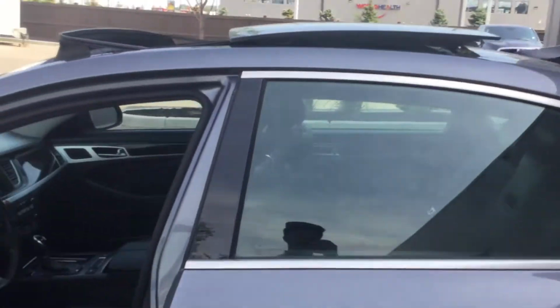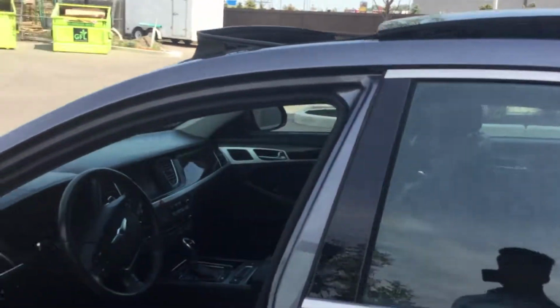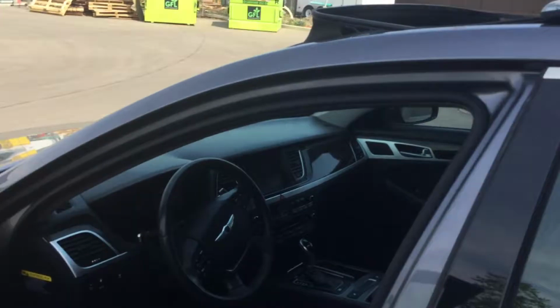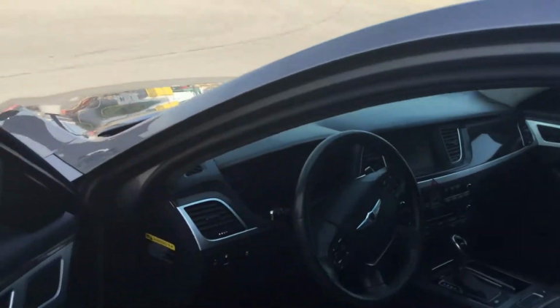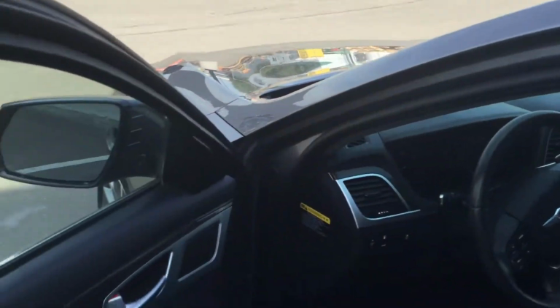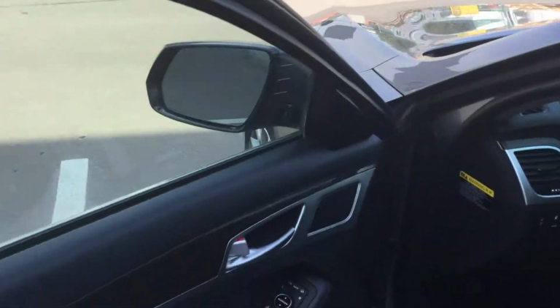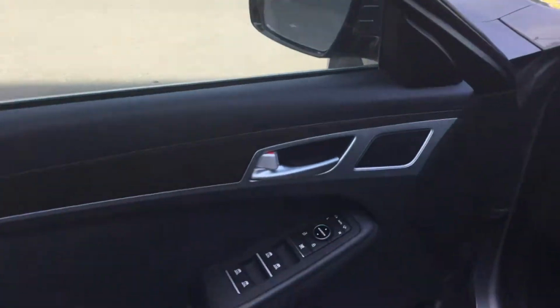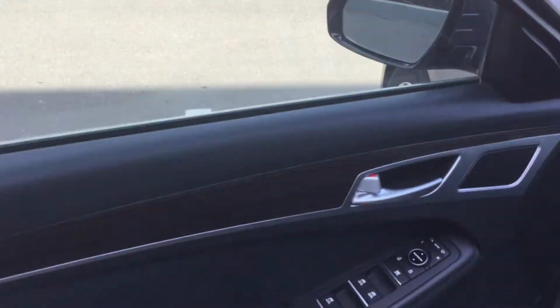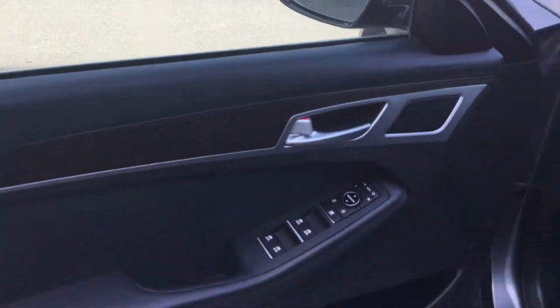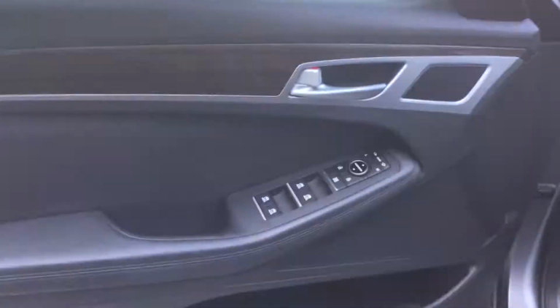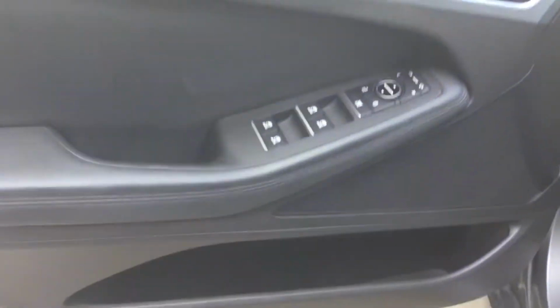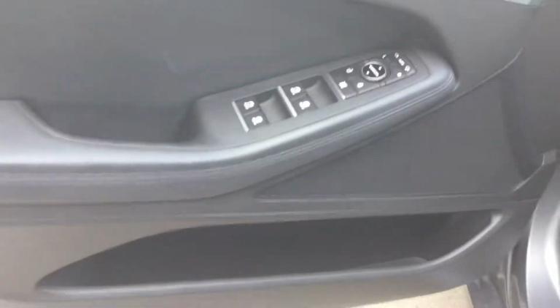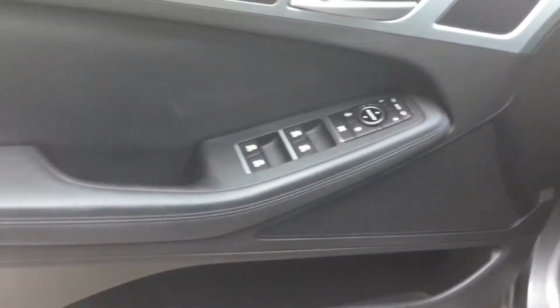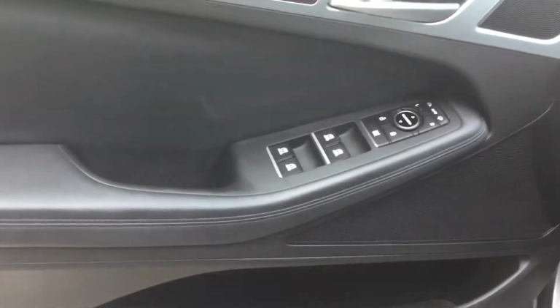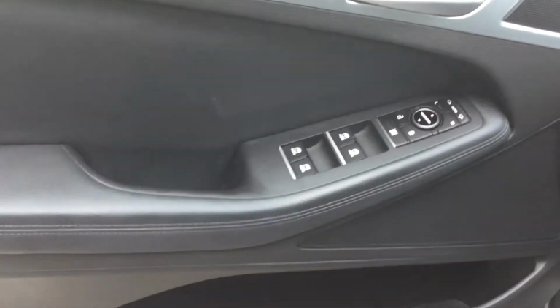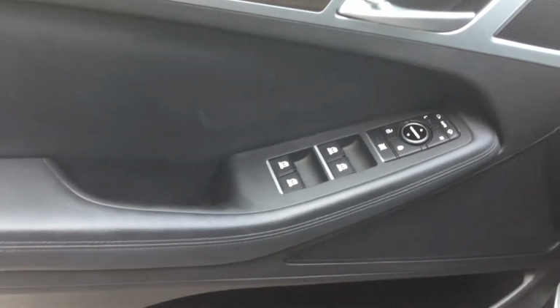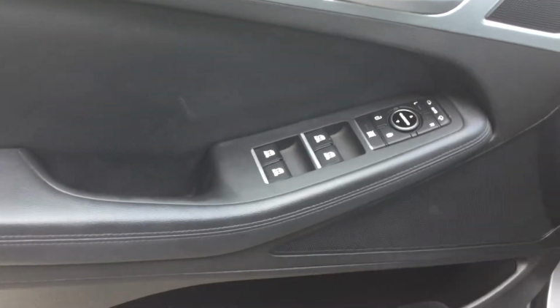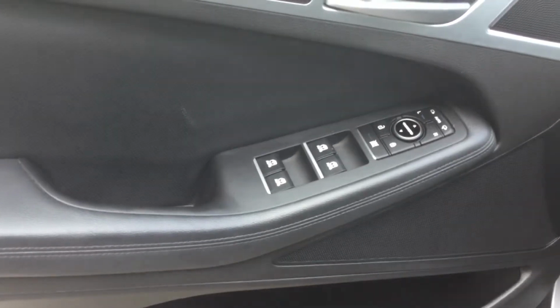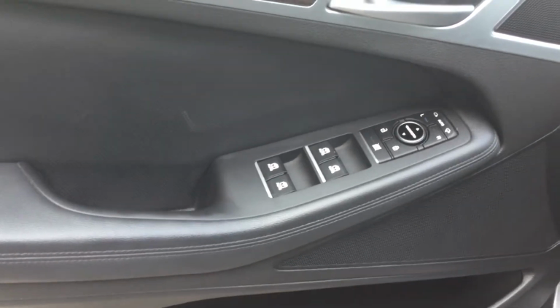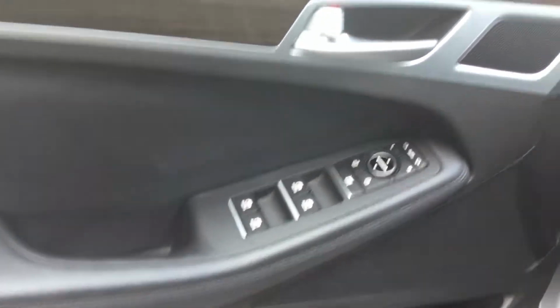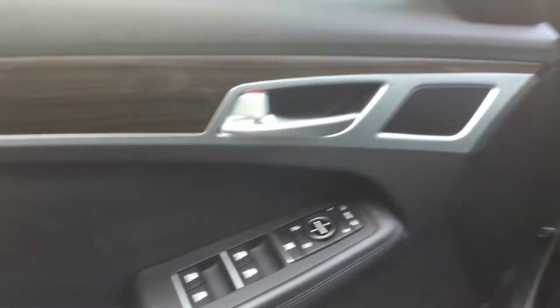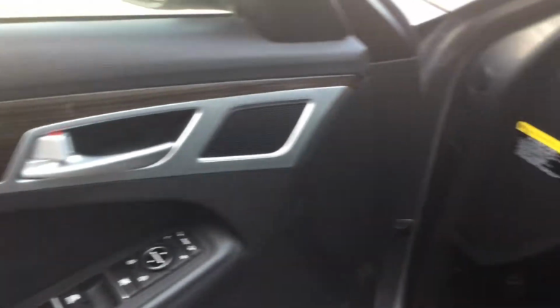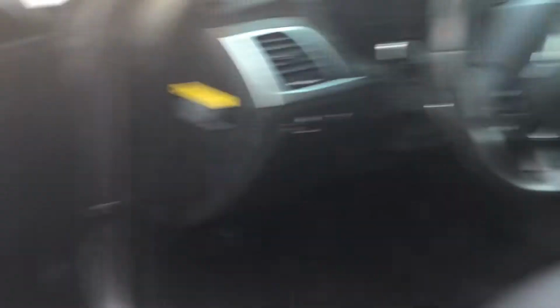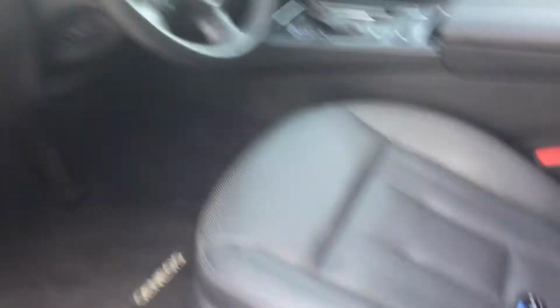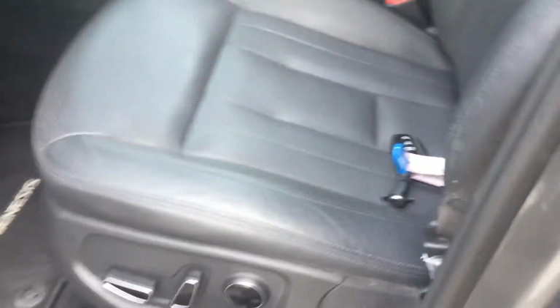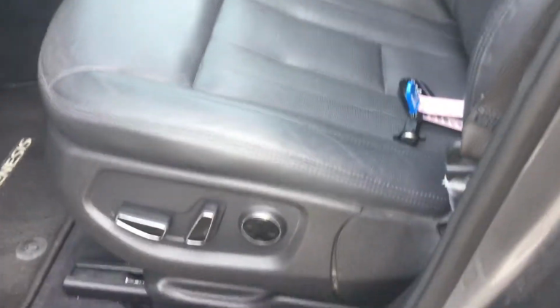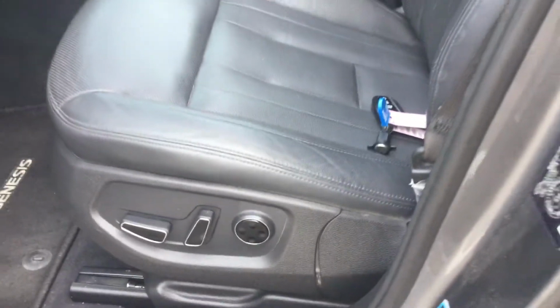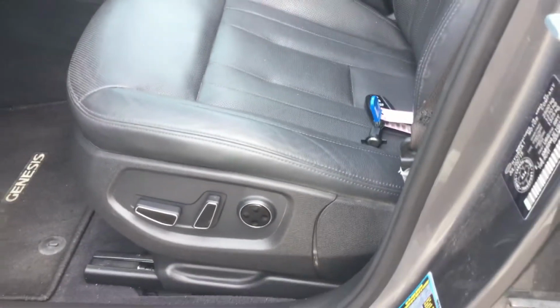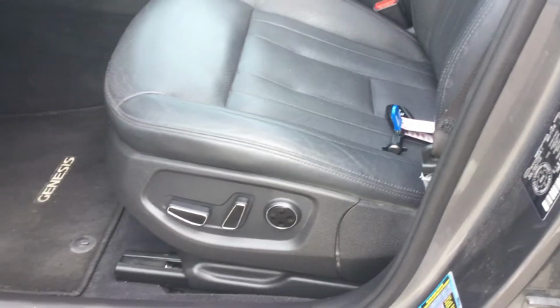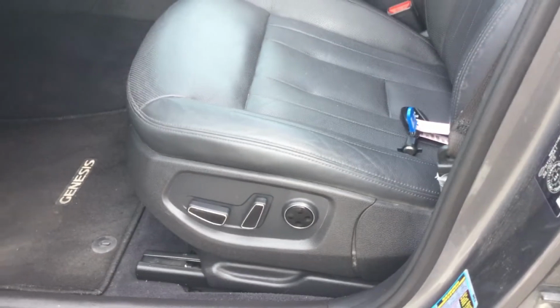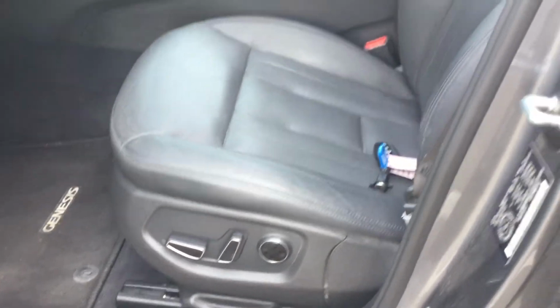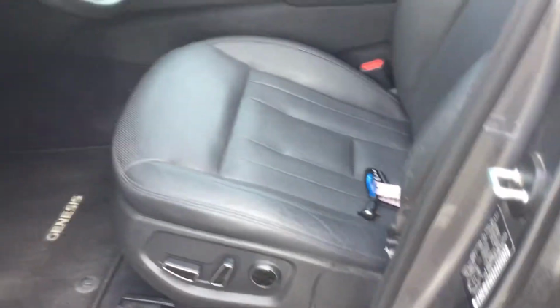We'll just hop in and see some more features. On the door, as you can see, it comes with power lock, power windows, and automatic driver and passenger seats.